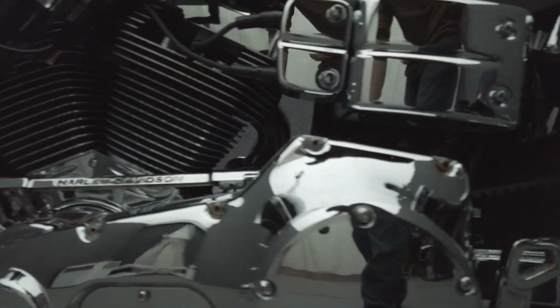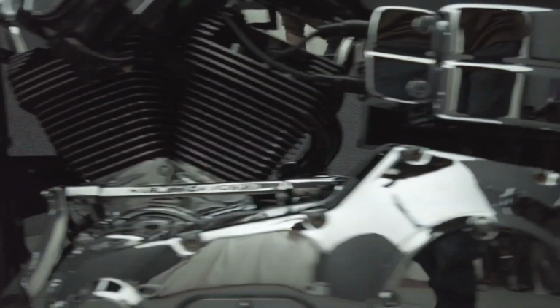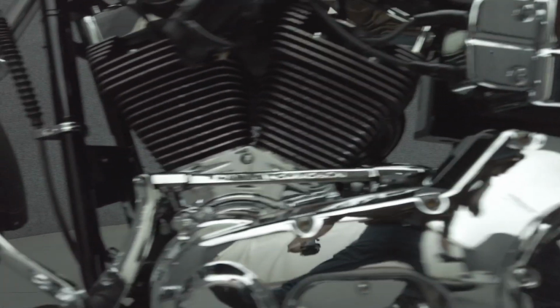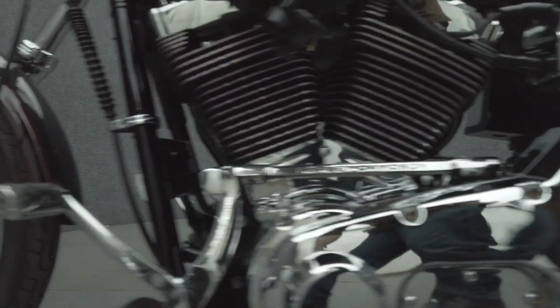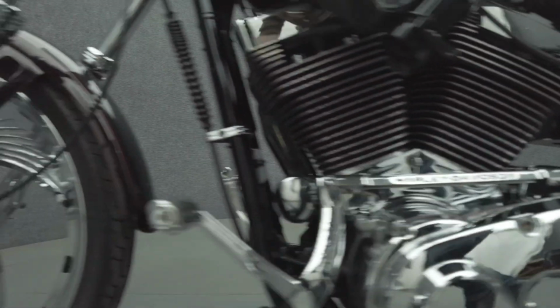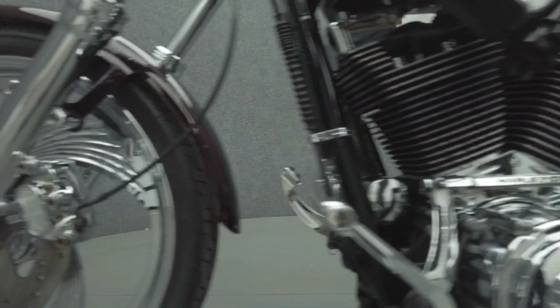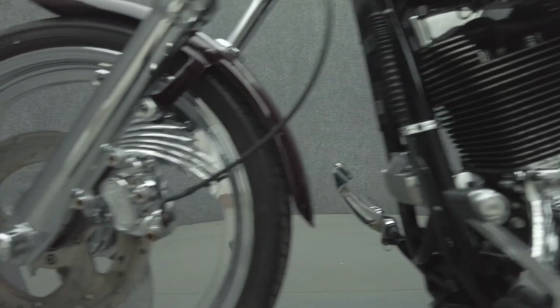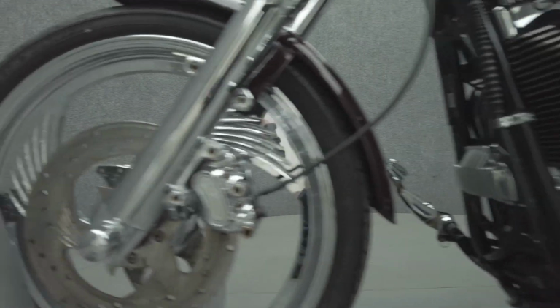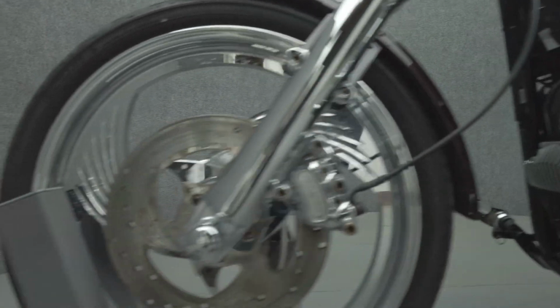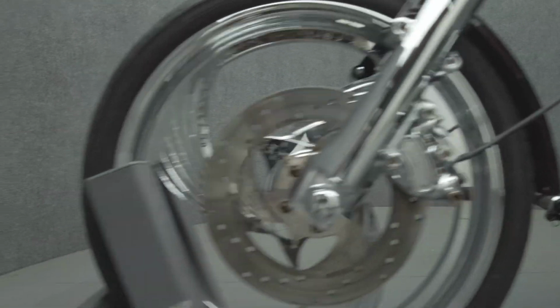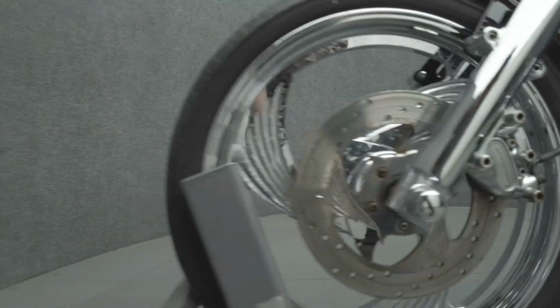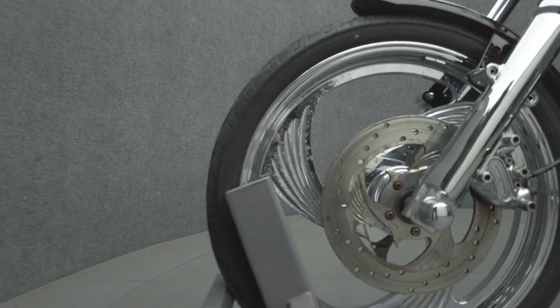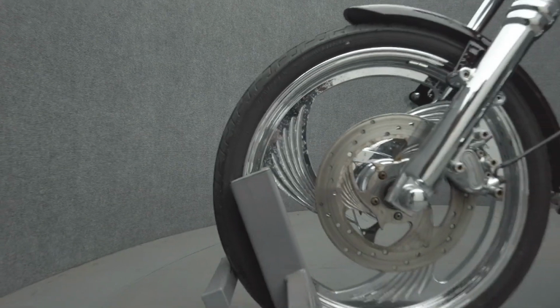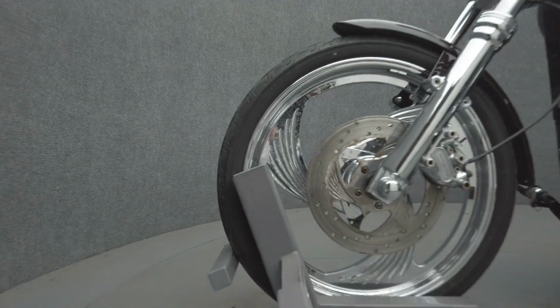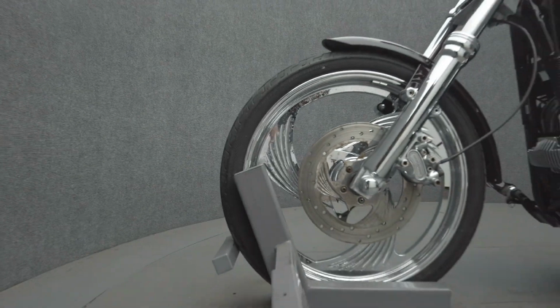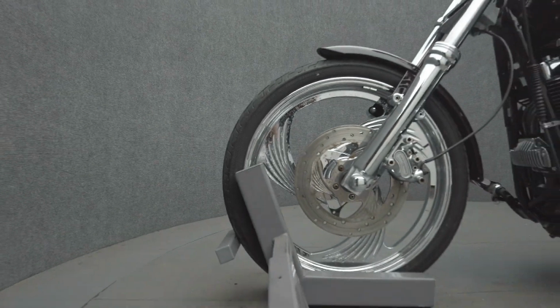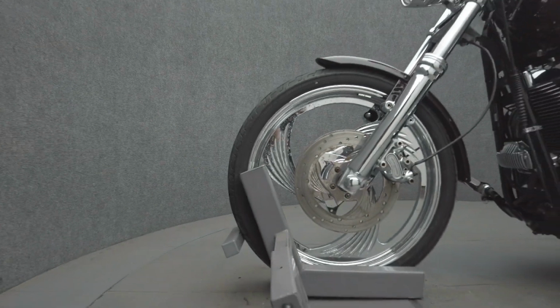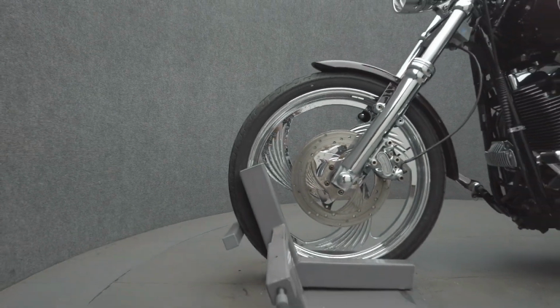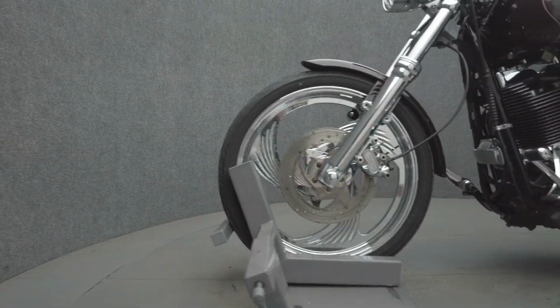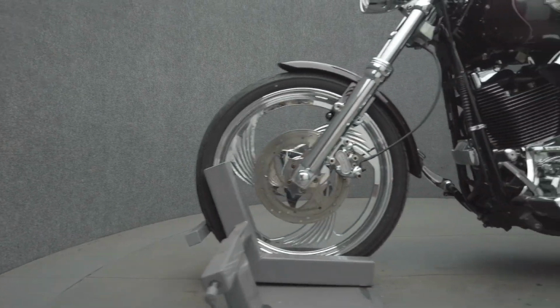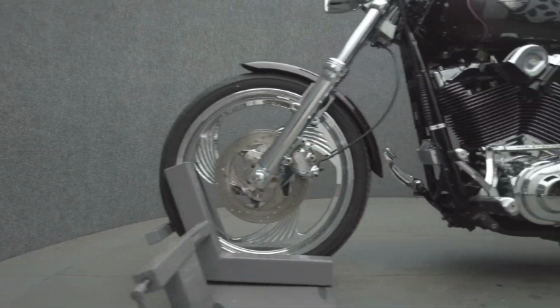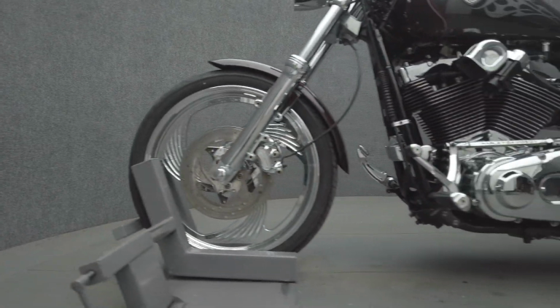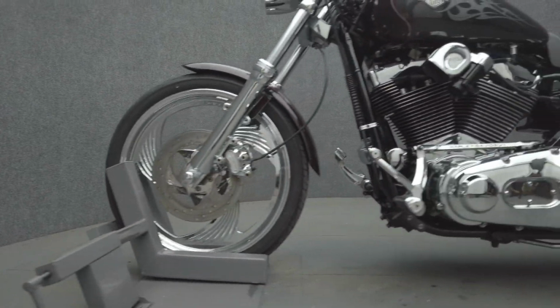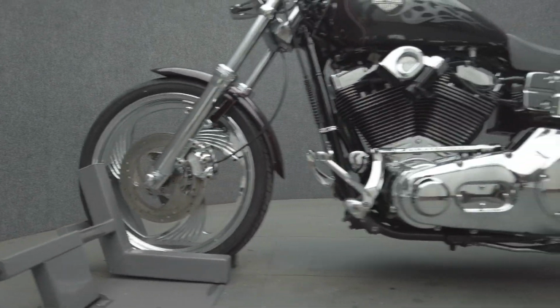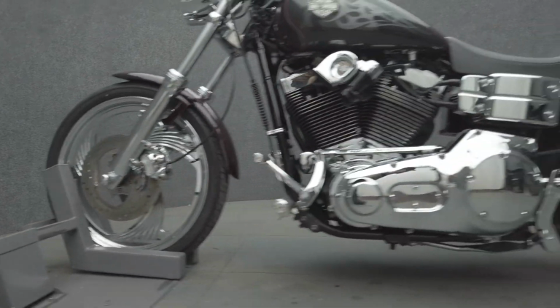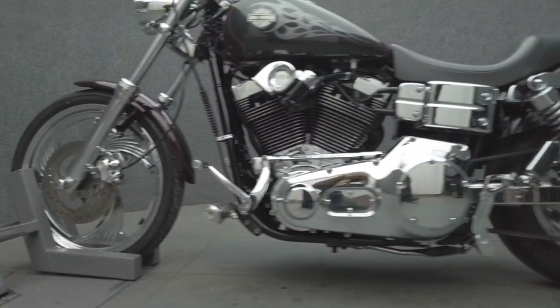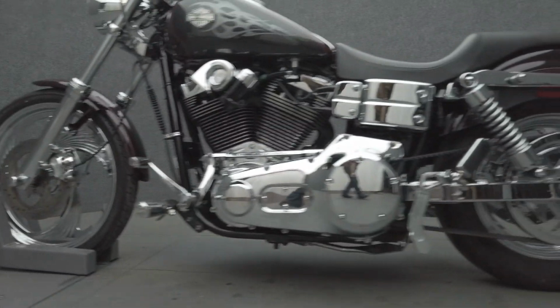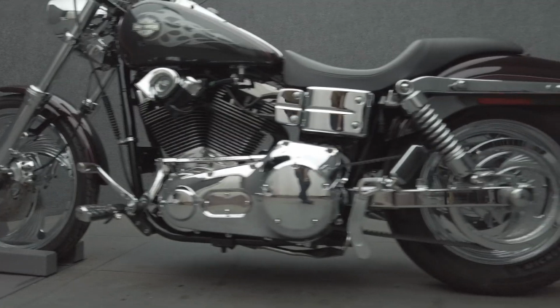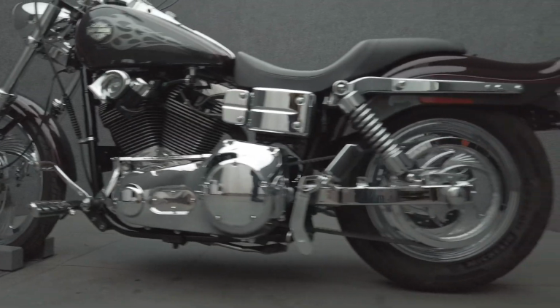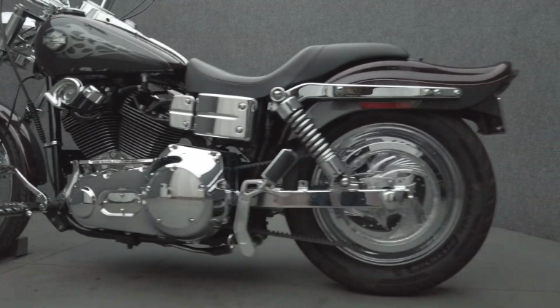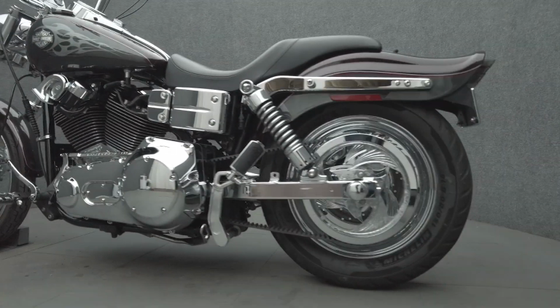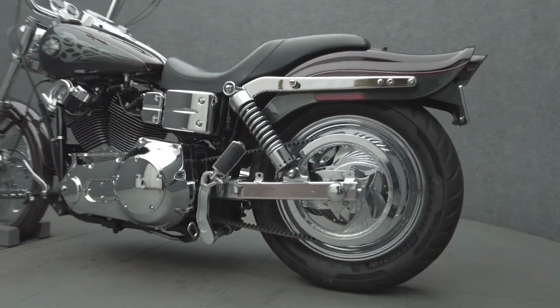To pass New Hampshire State inspection, this Y-Glide will need a non-flashing brake light, front and rear turn signals with sufficient visibility, a plate light, and a chain guard.